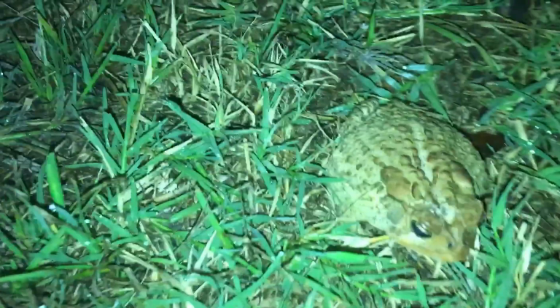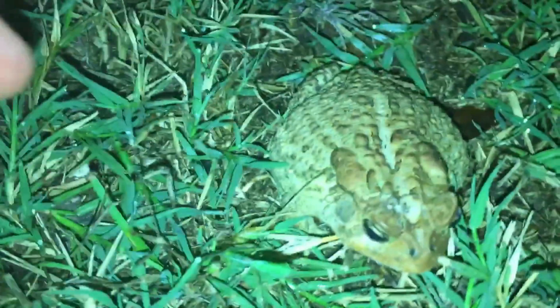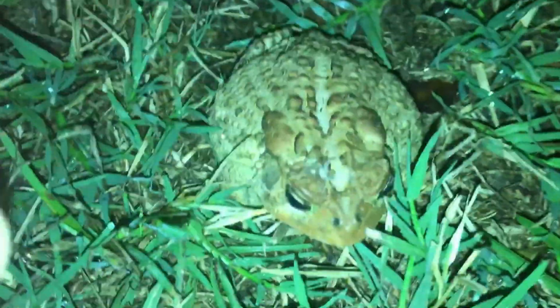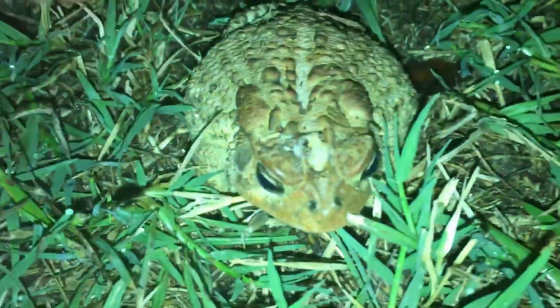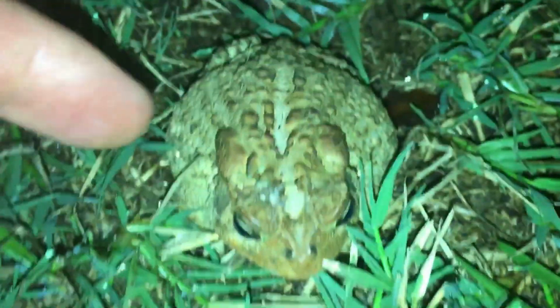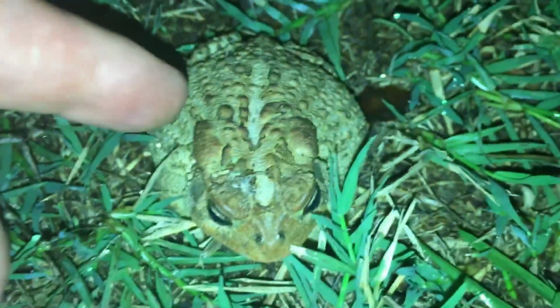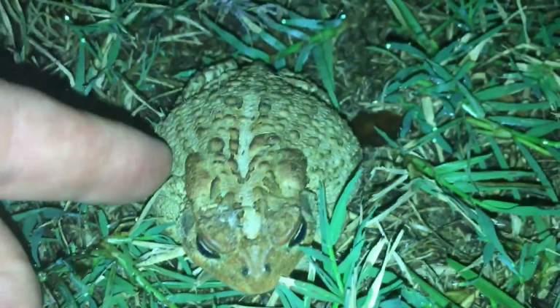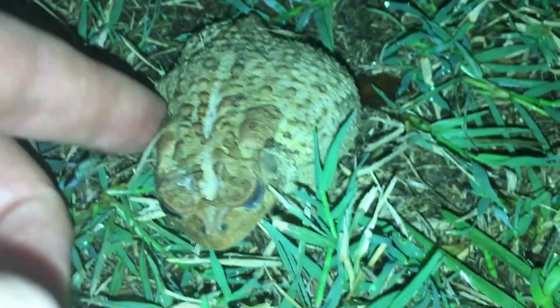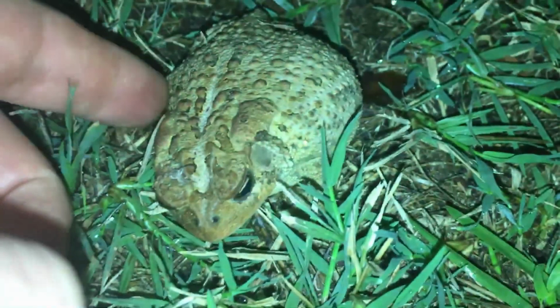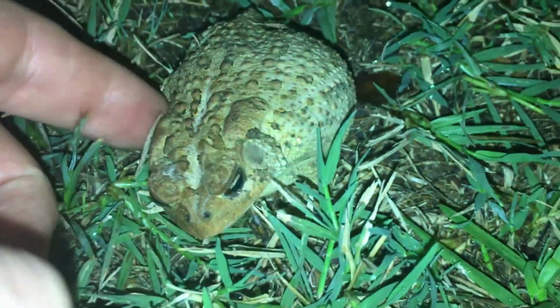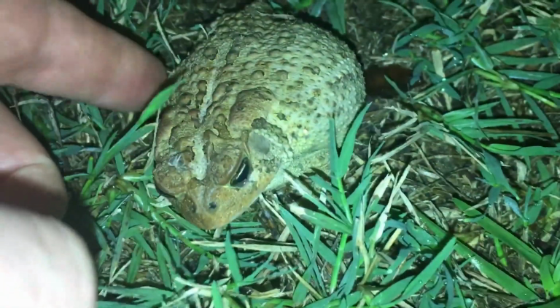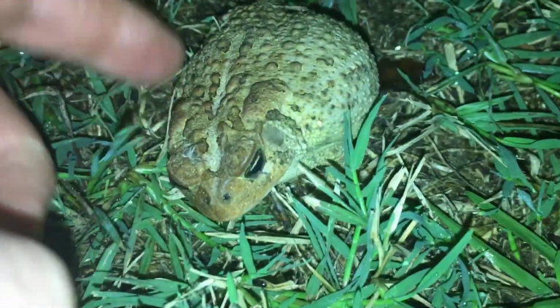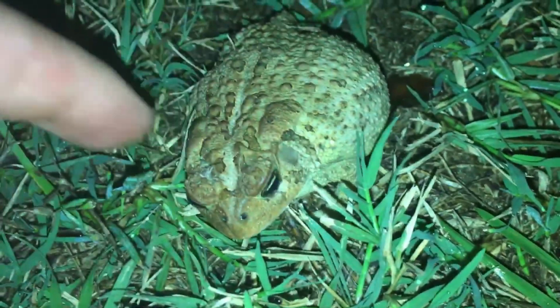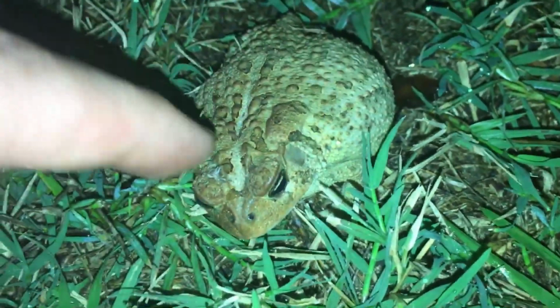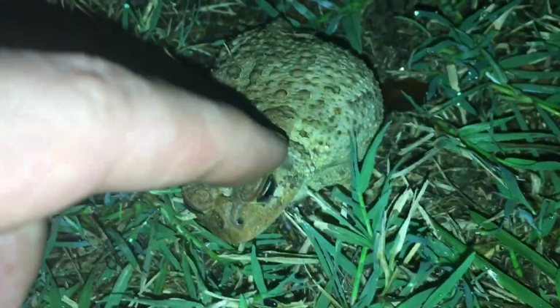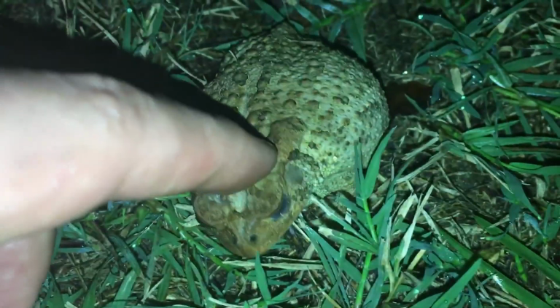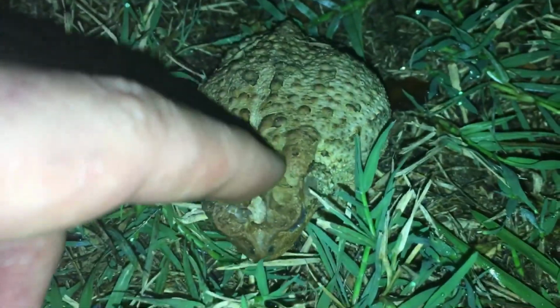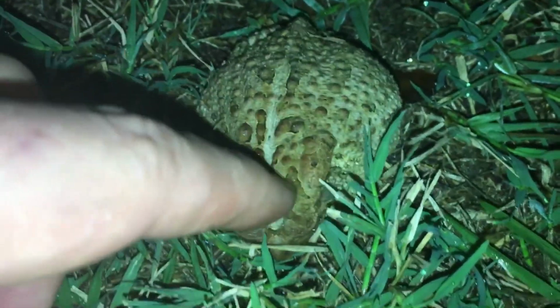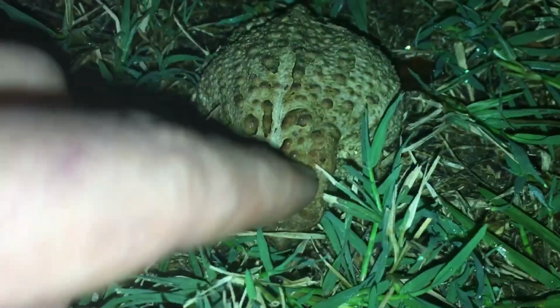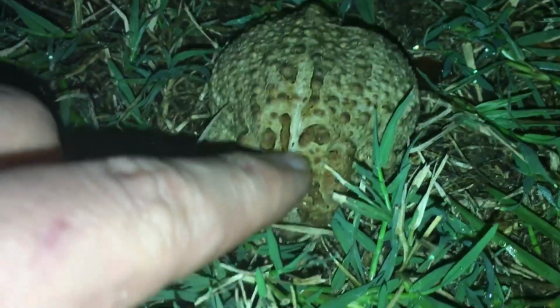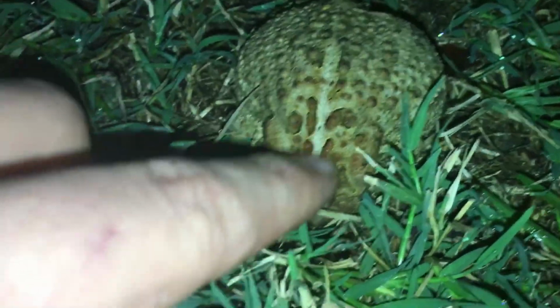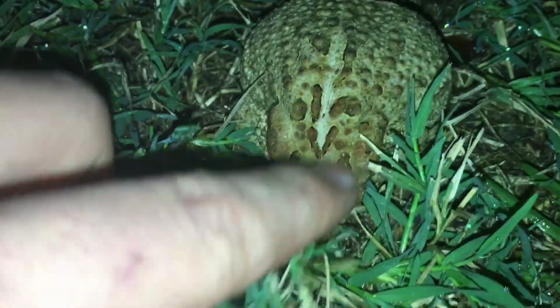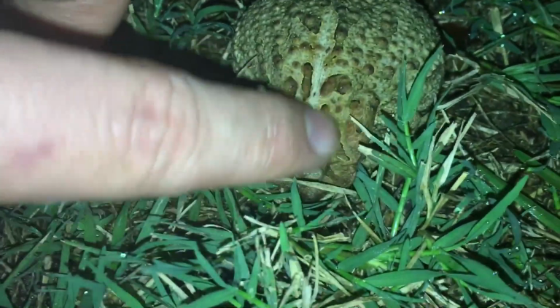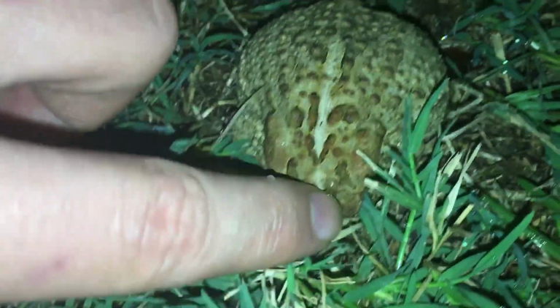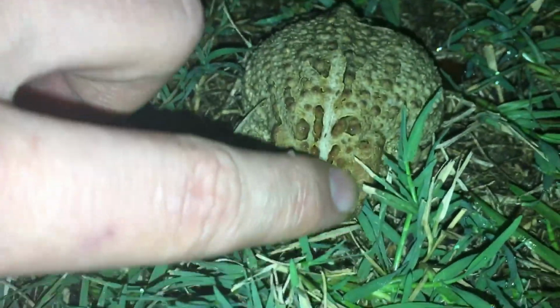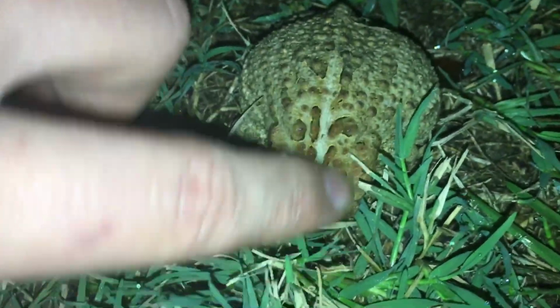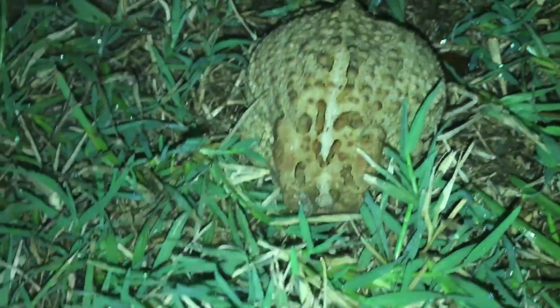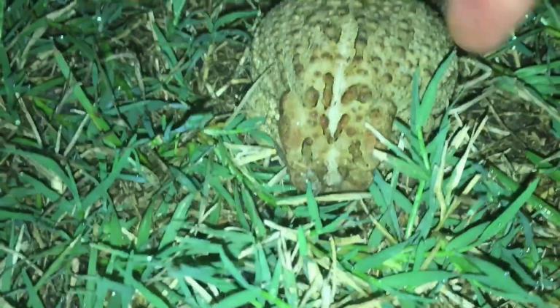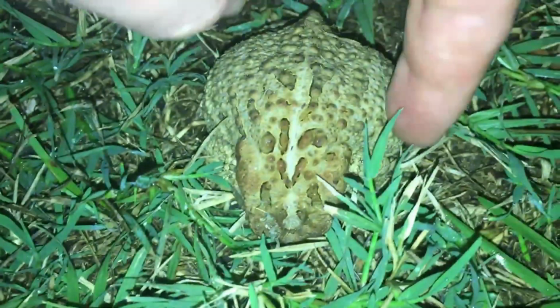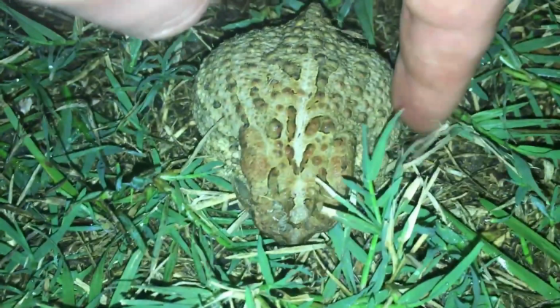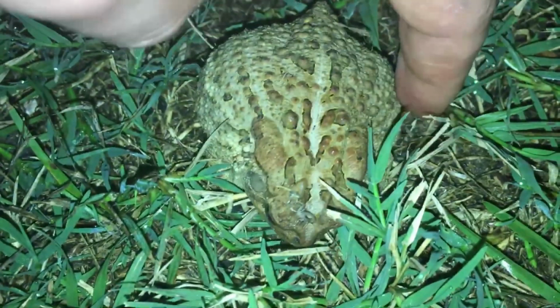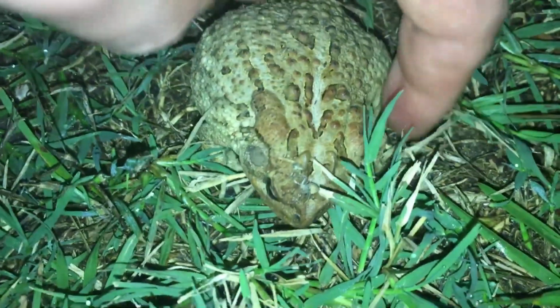Here is another cool thing these guys do for defense. If you touch them, they will flatten themselves out towards the ground and puff up their bodies. As a defense mechanism, most toads will simply pee on you when you attempt to handle them.